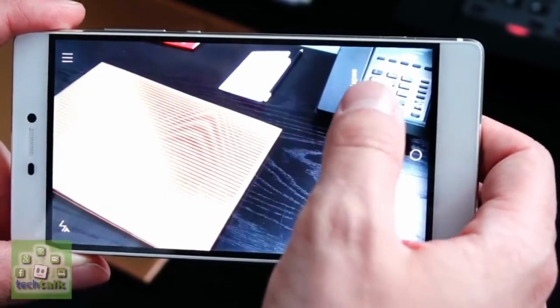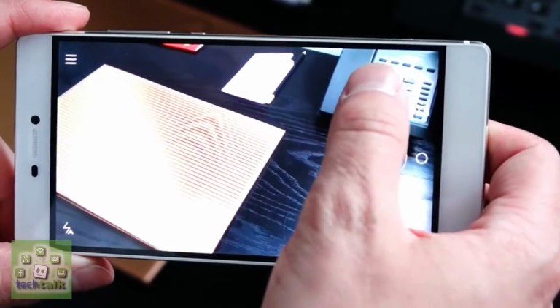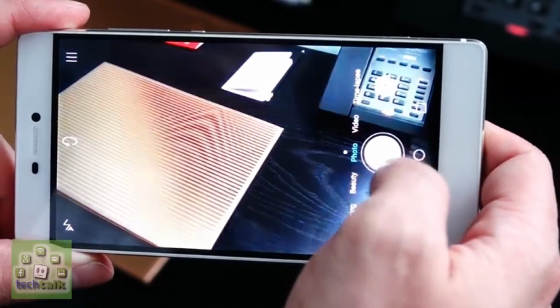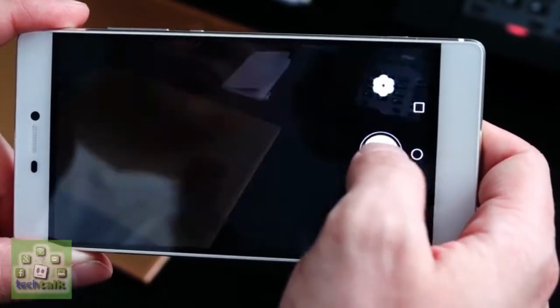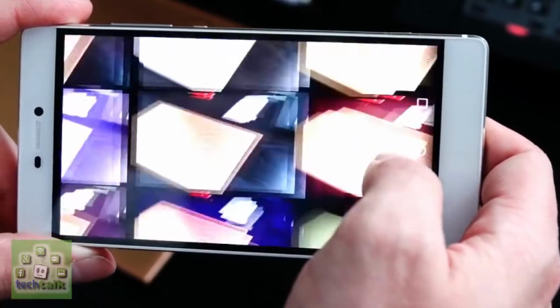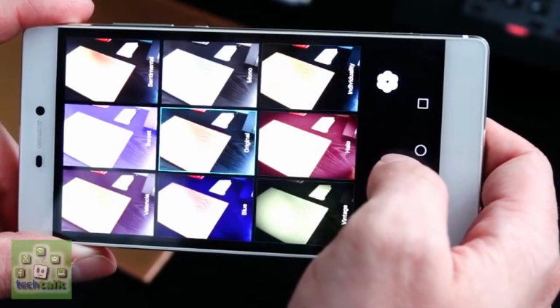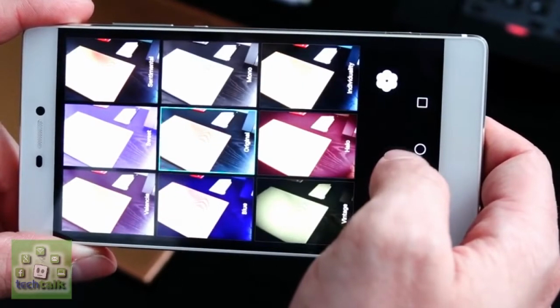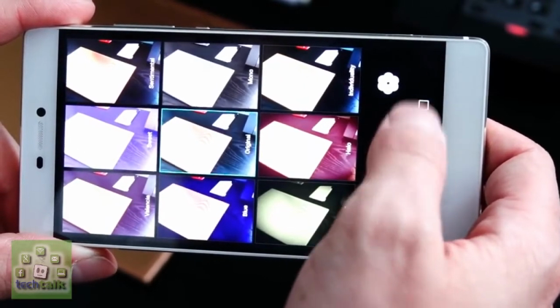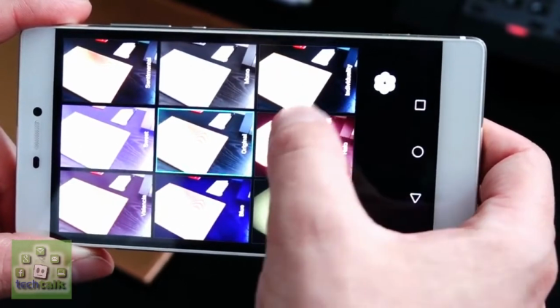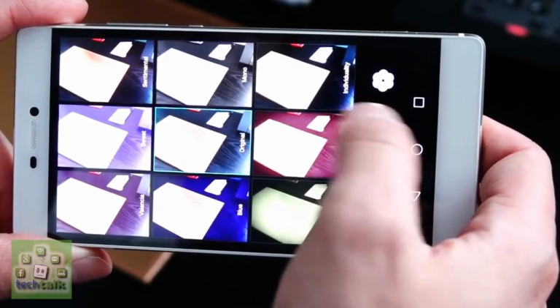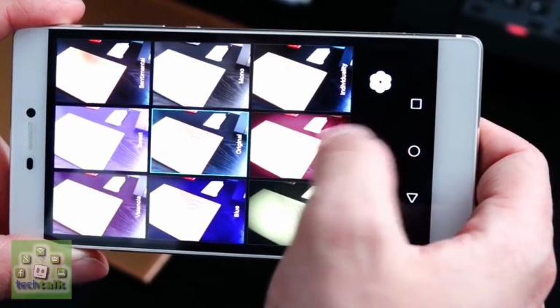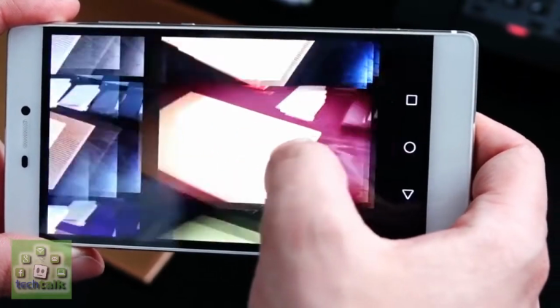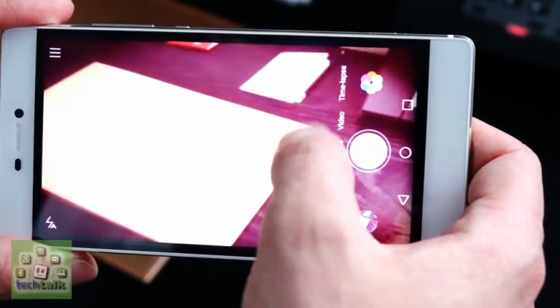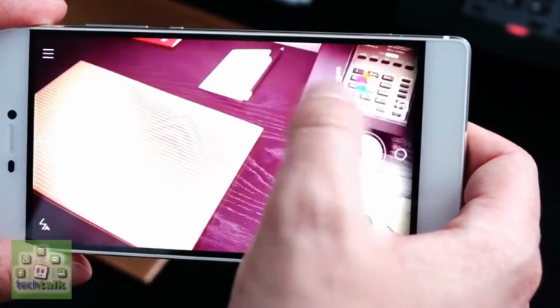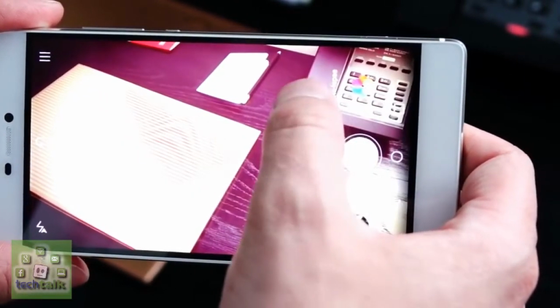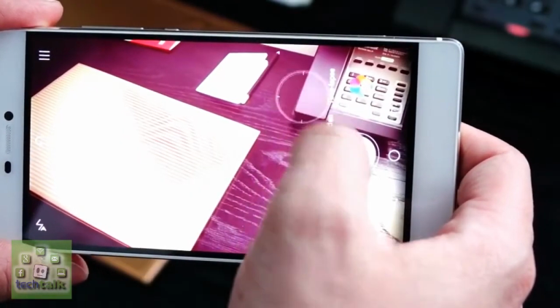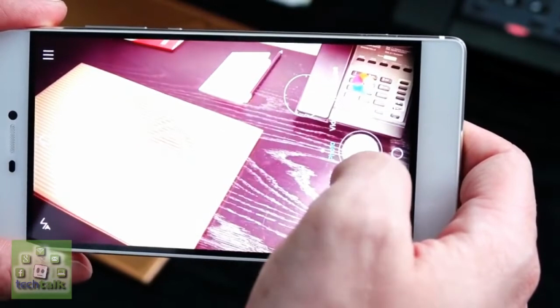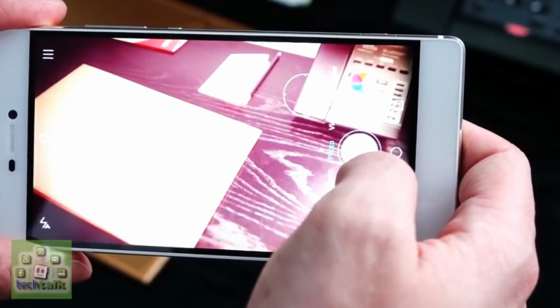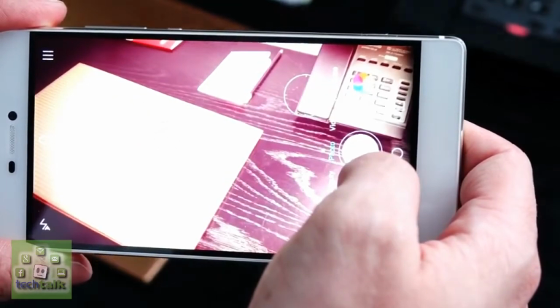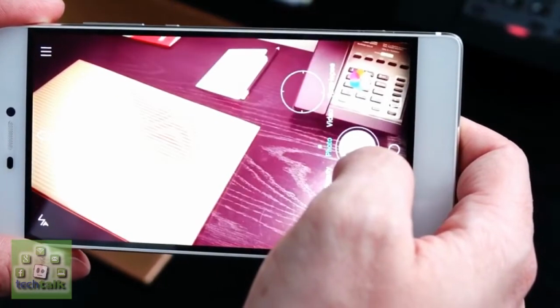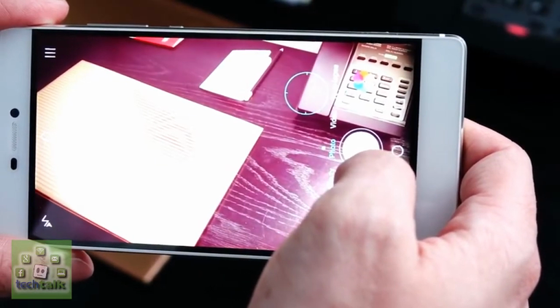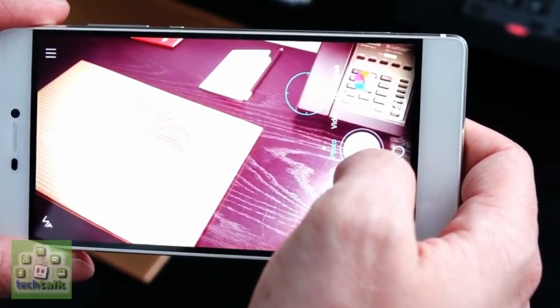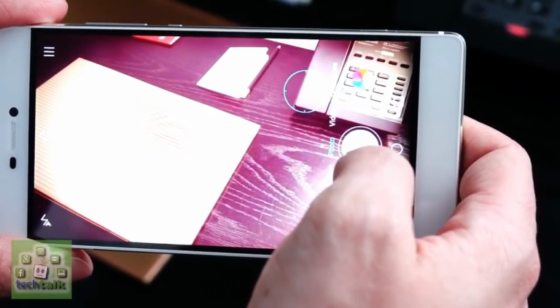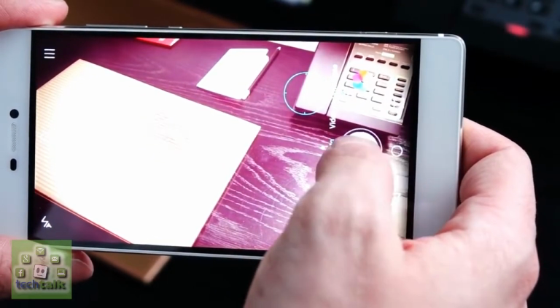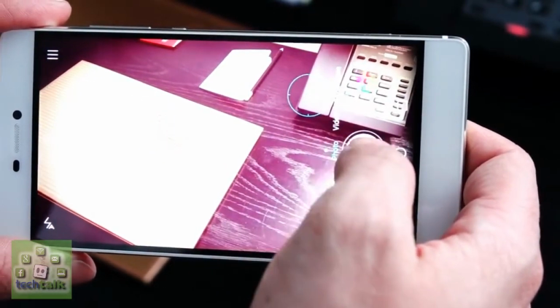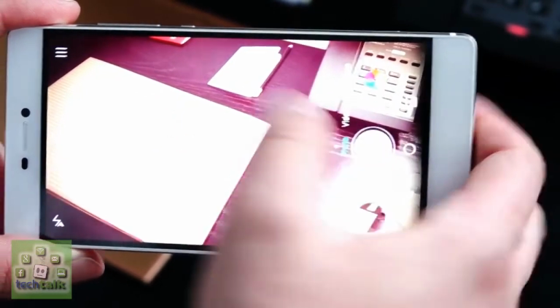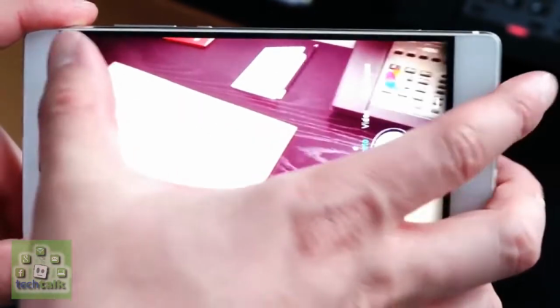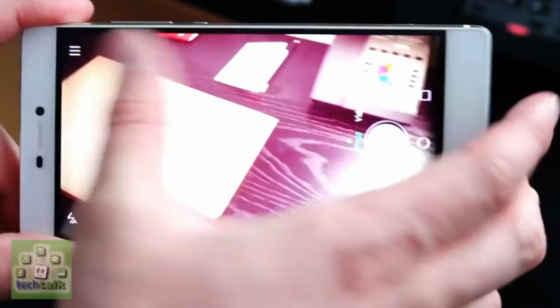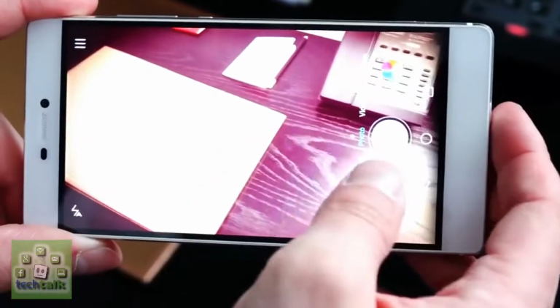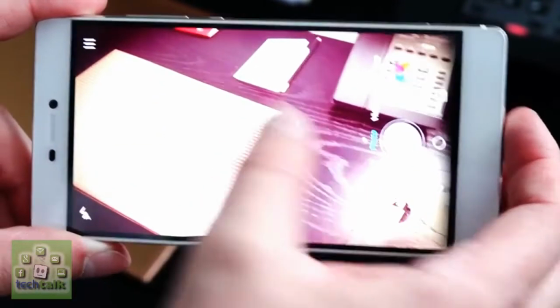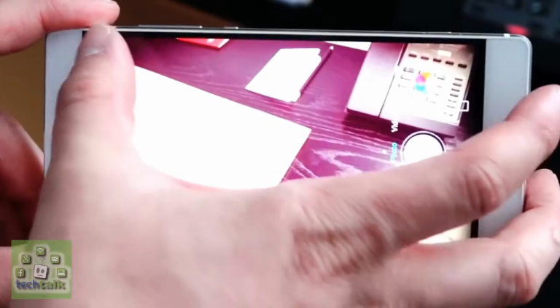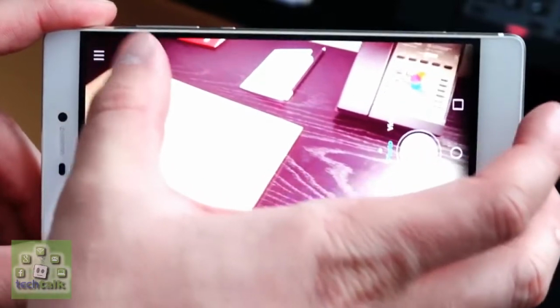This is thanks to the world's first 4-color RGBW smartphone sensor, an independent DSLR-quality ISP (image signal processor), and improved optics.